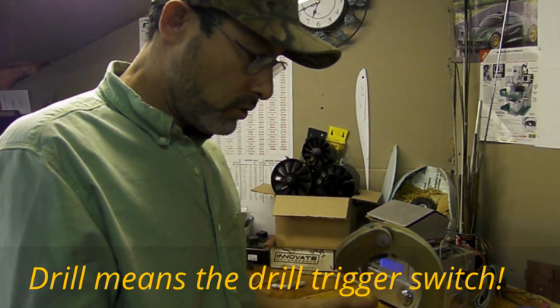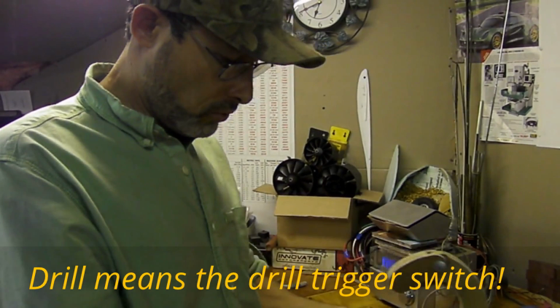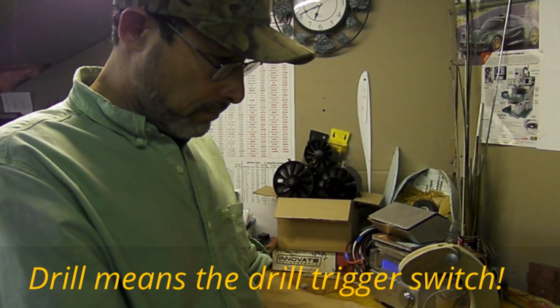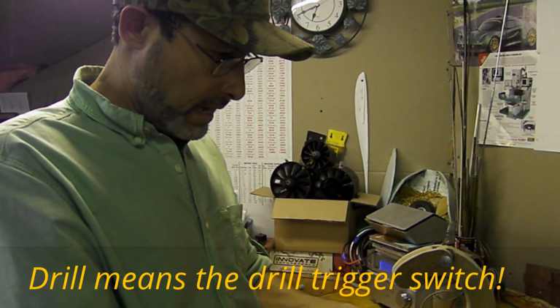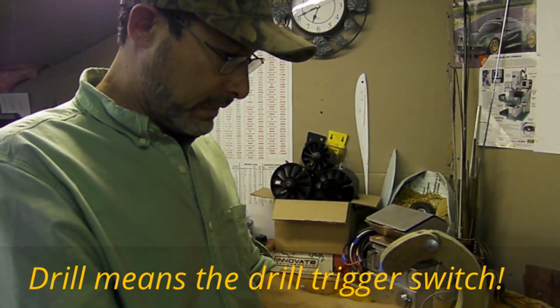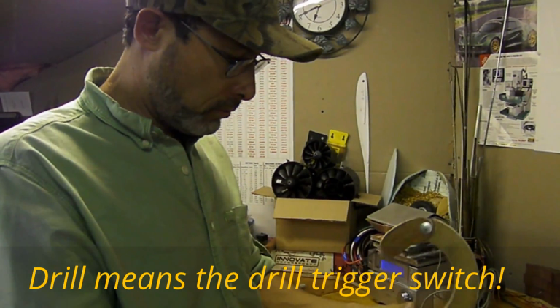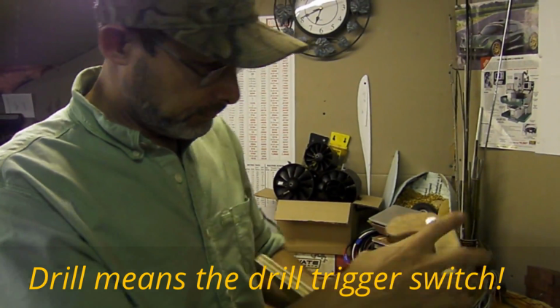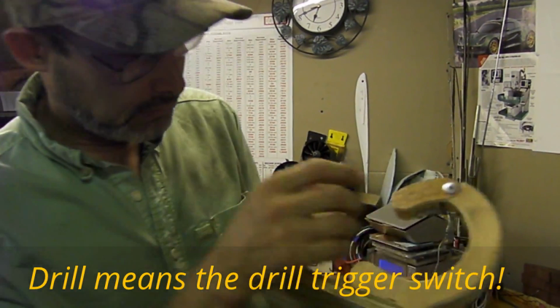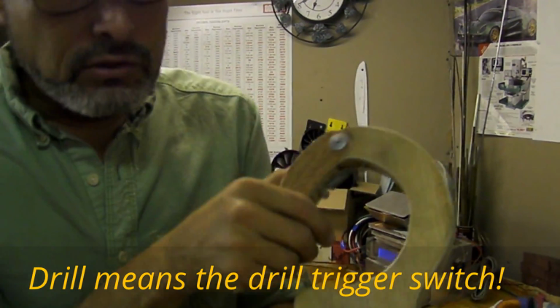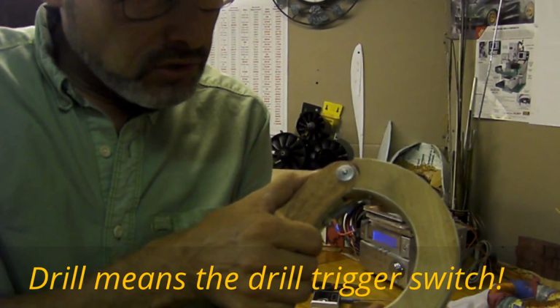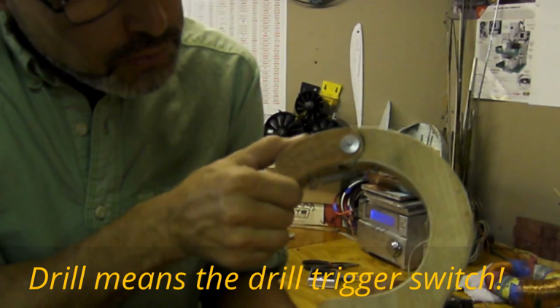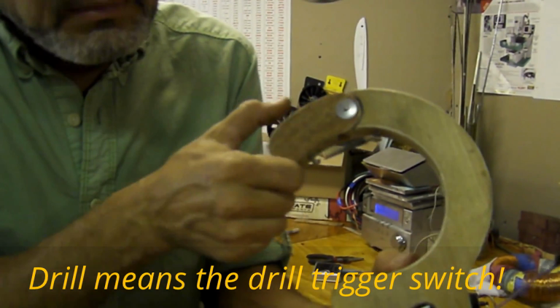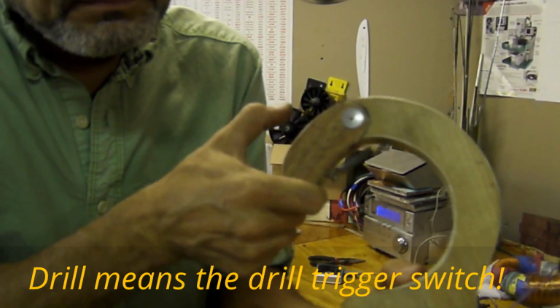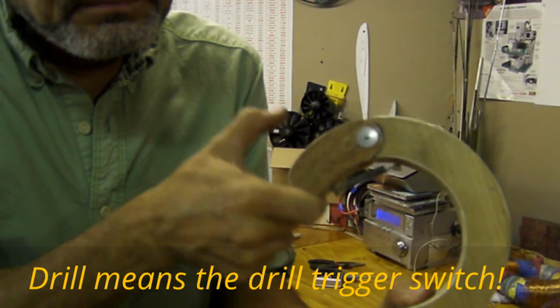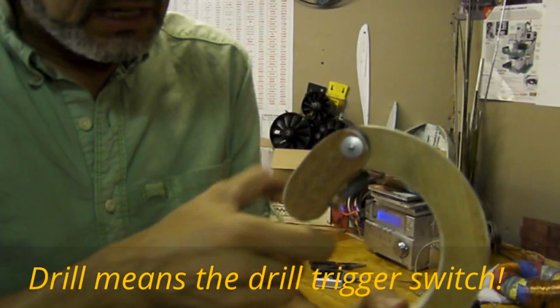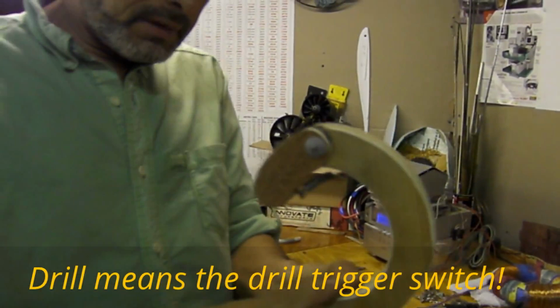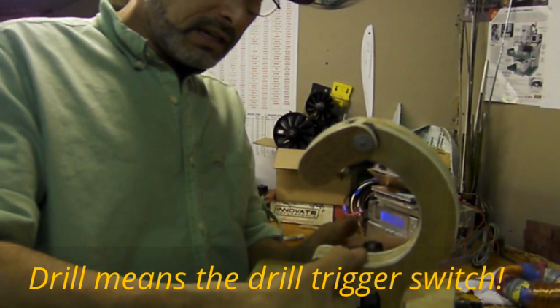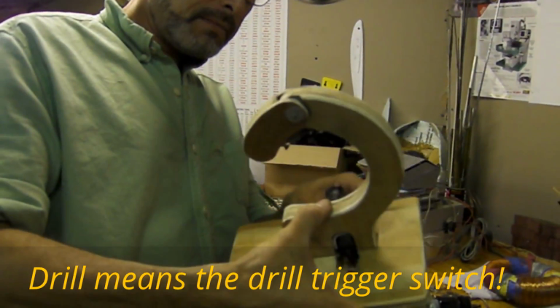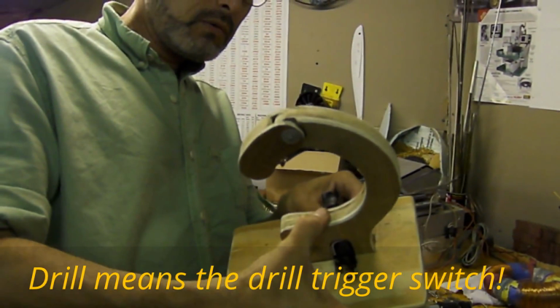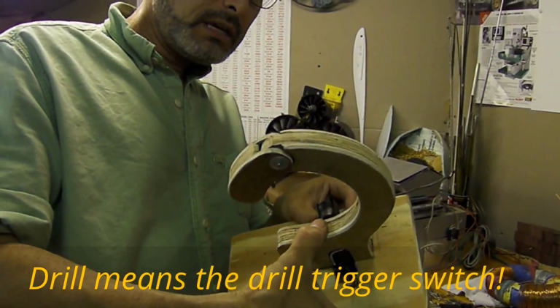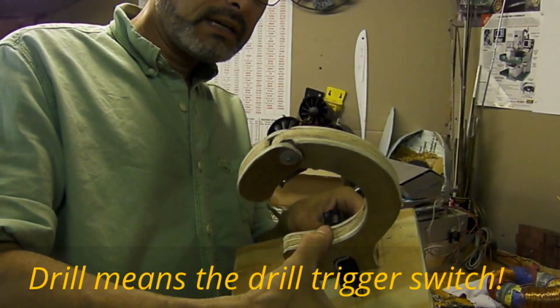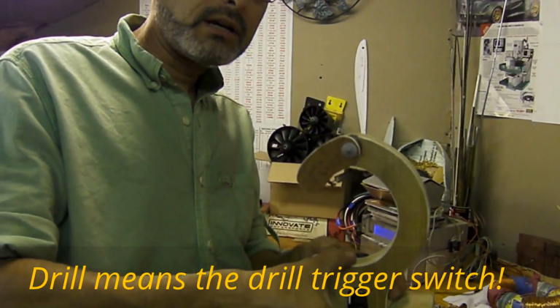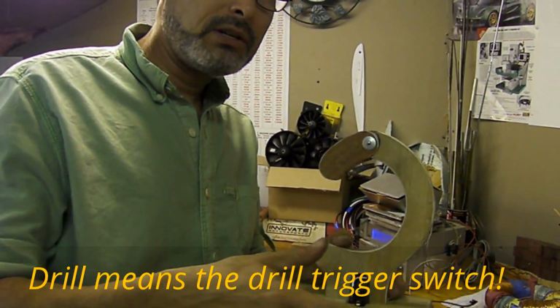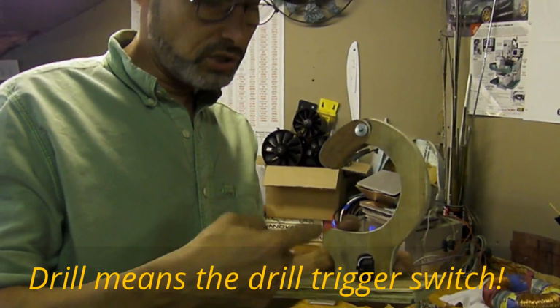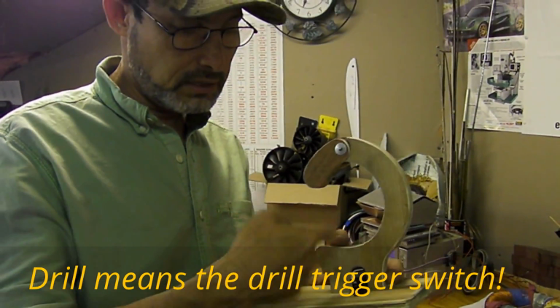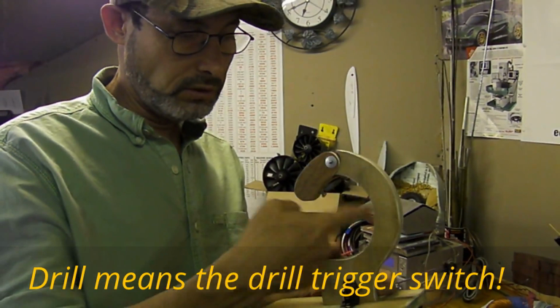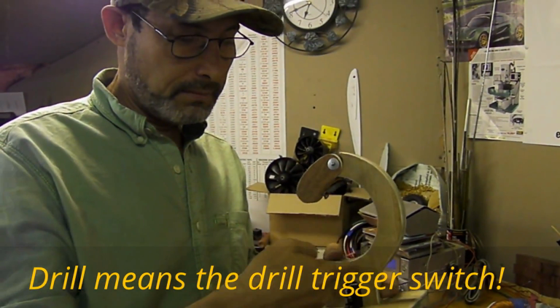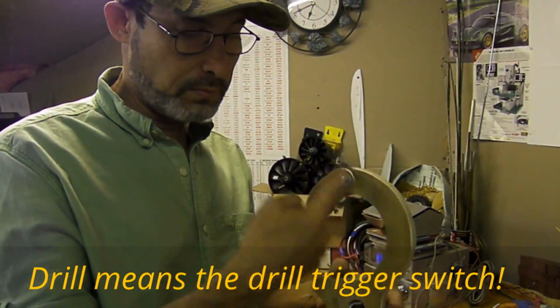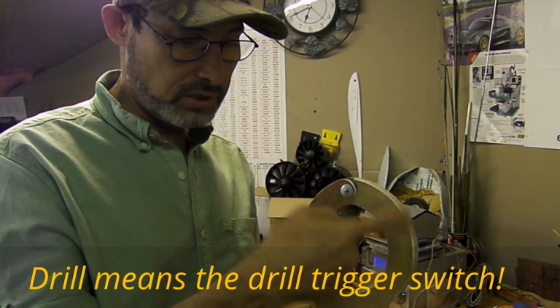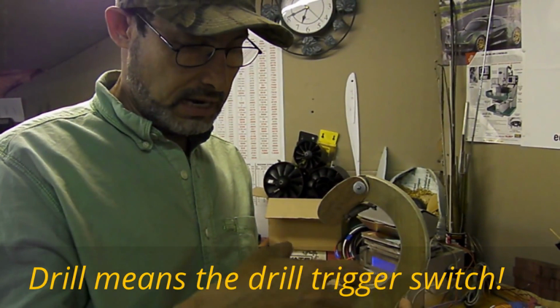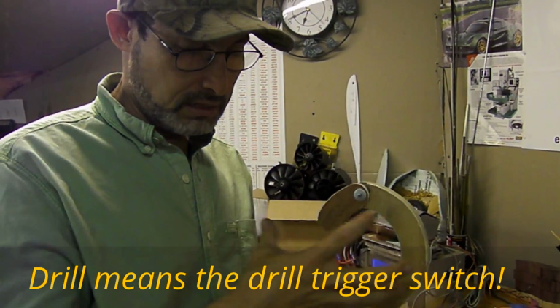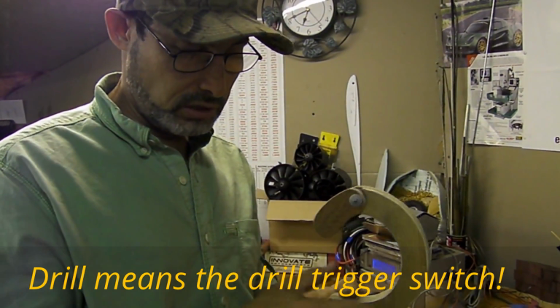I've already installed the spring in the bottom. The next time I will be making the part of the video in which I make the wheels, the supports, and the installation.